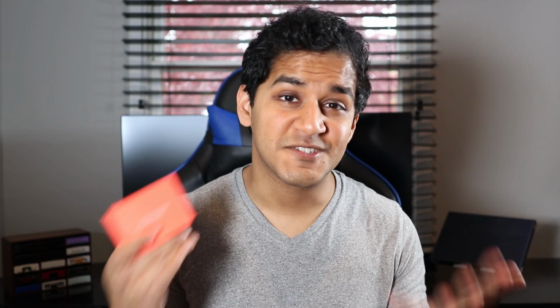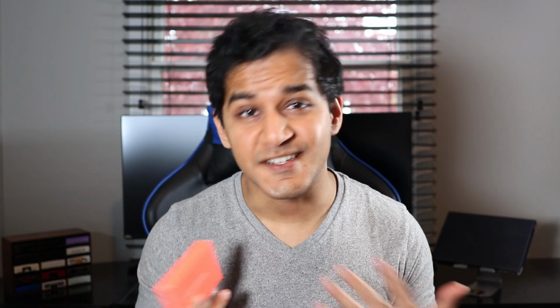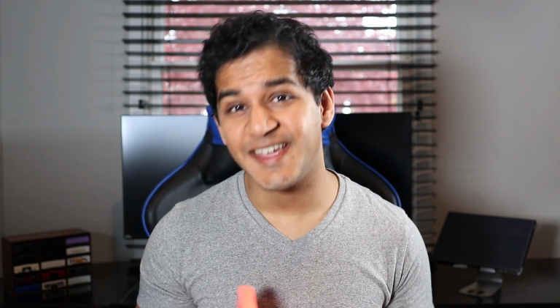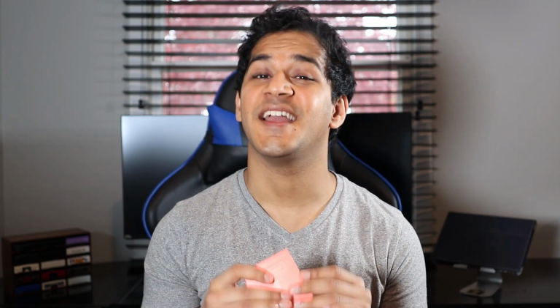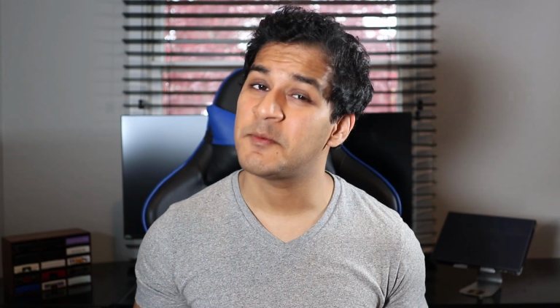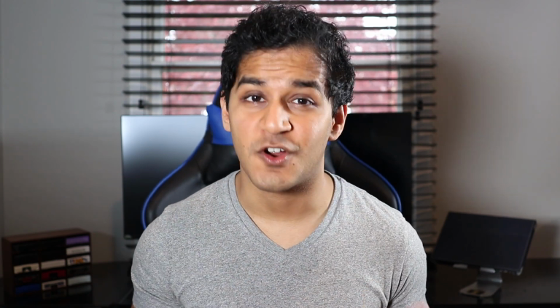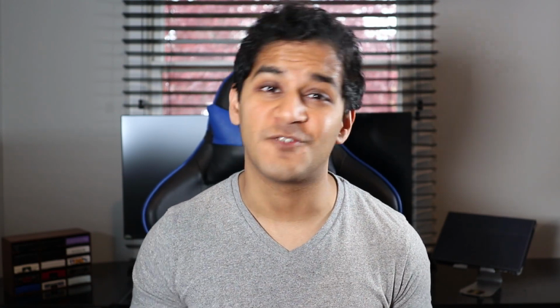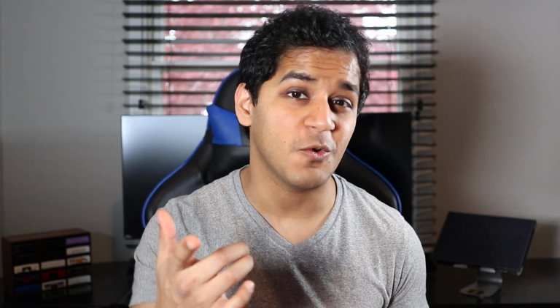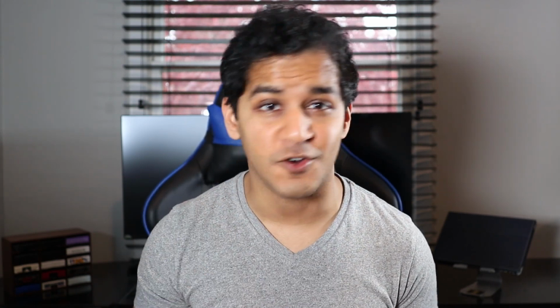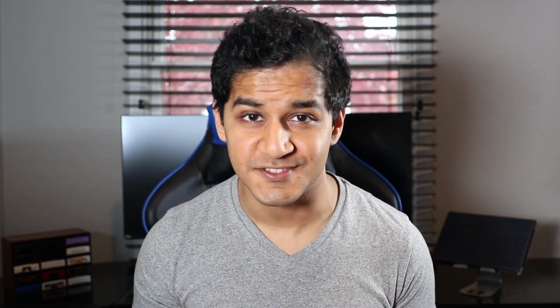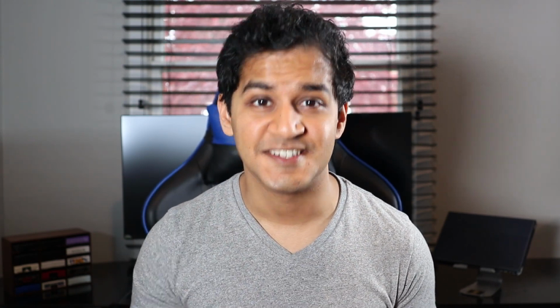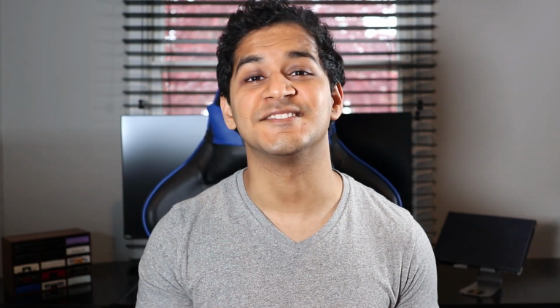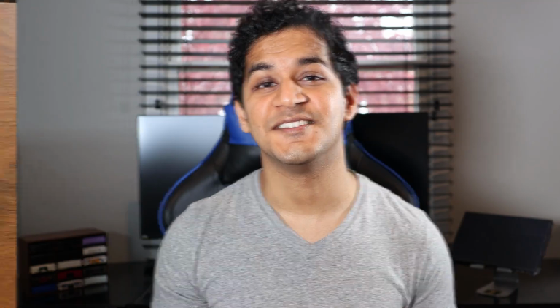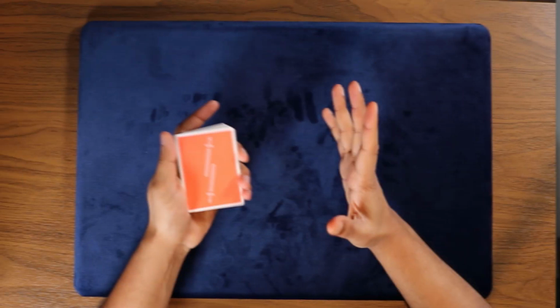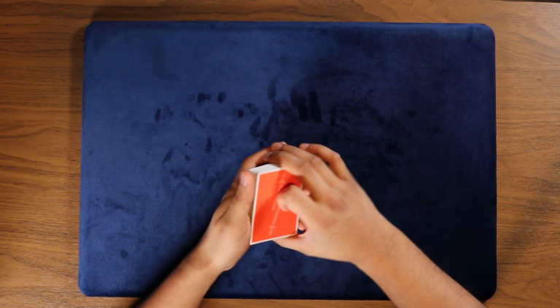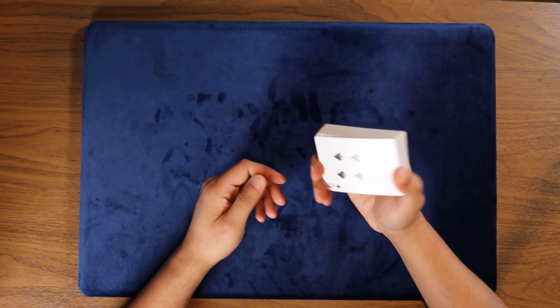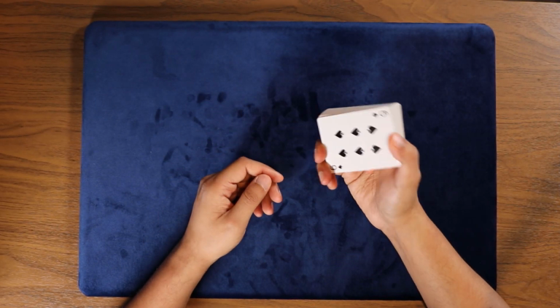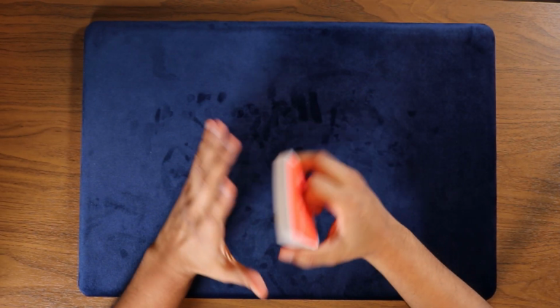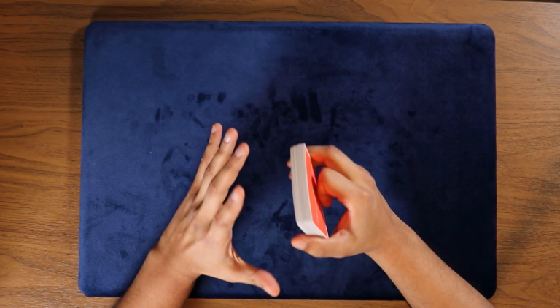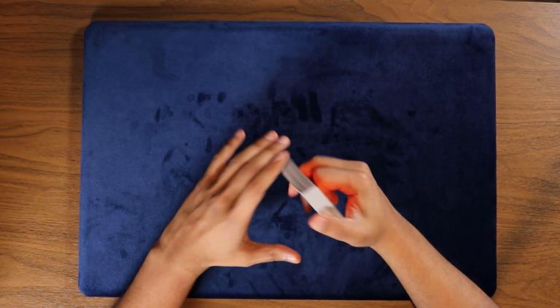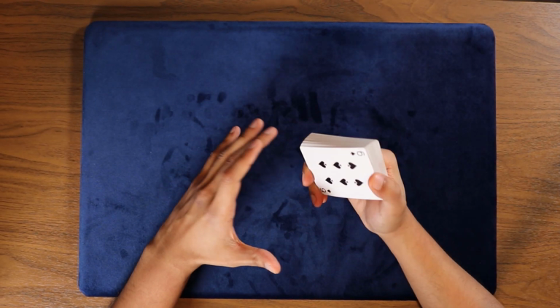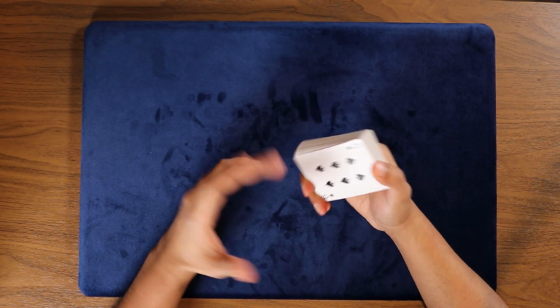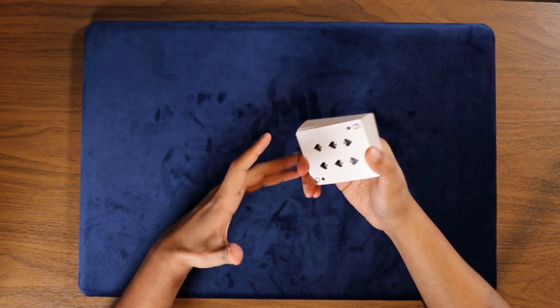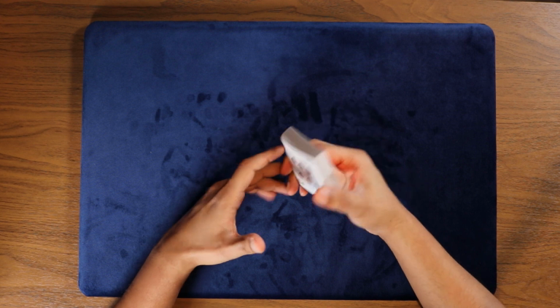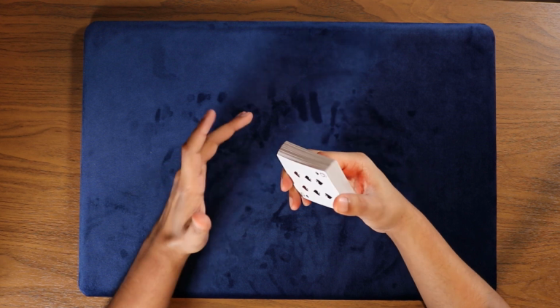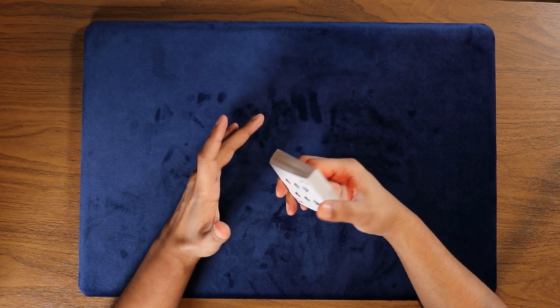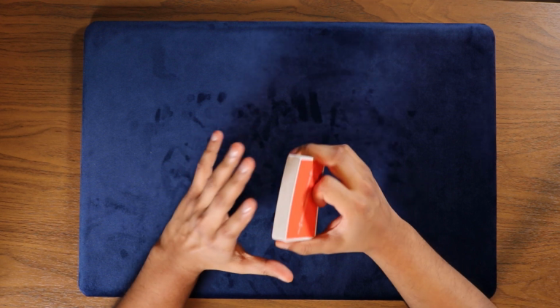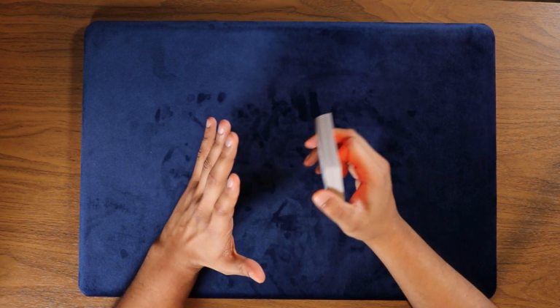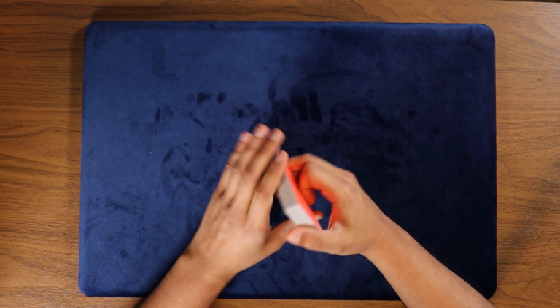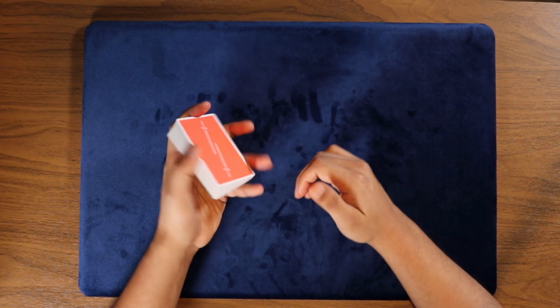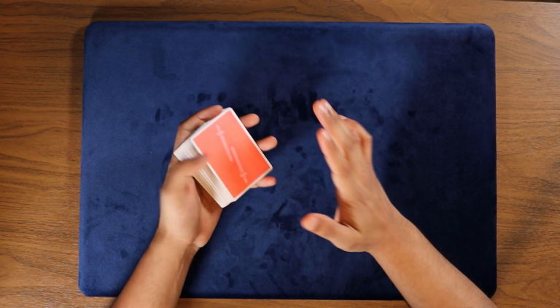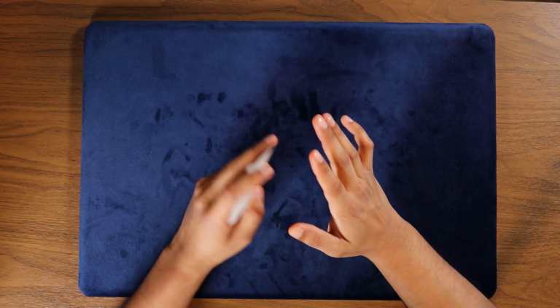What's going on guys, card mechanic here and today I'm gonna be teaching you a card trick to really show off your card skills. Let's do it. So breaking this trick down, it's just a compilation of a lot of different moves that I put together to have a kind of magical effect while also showing off some card skills.